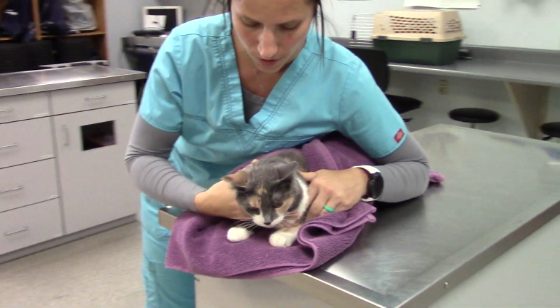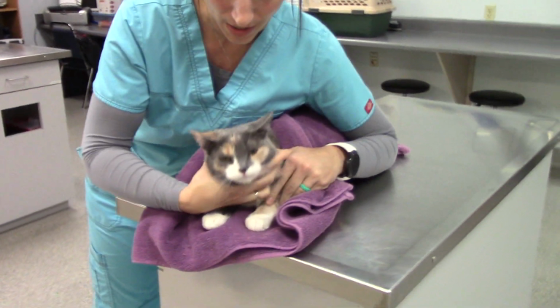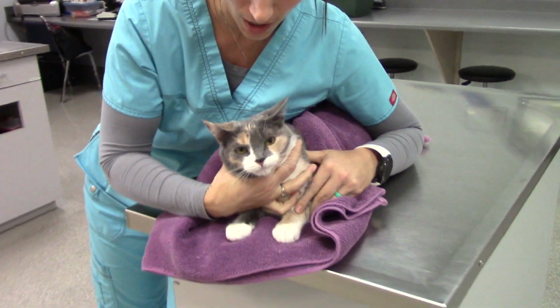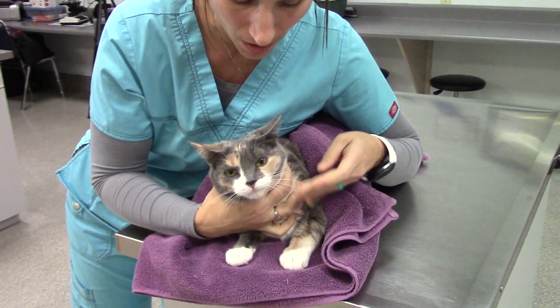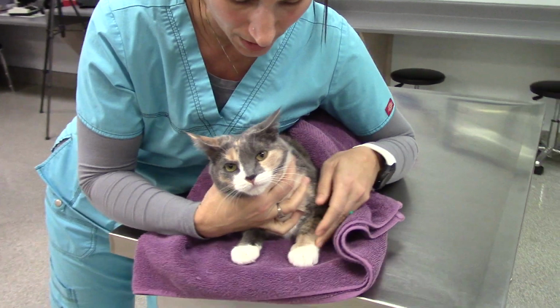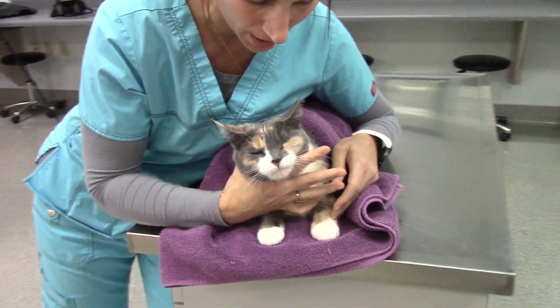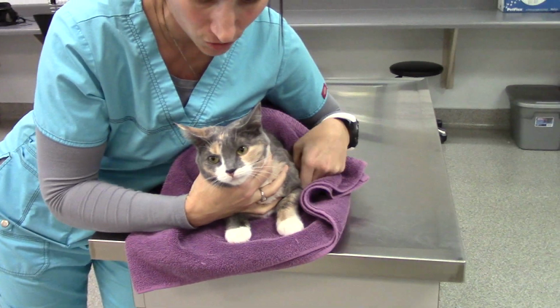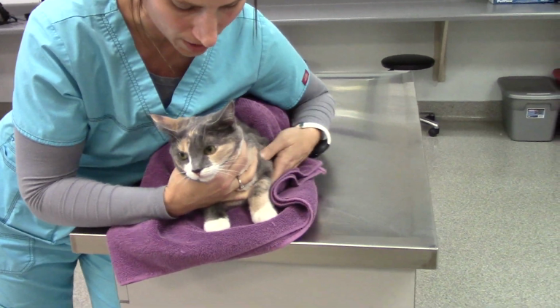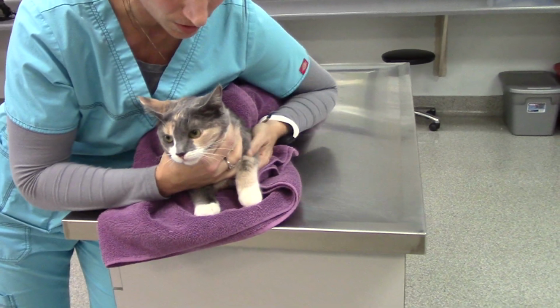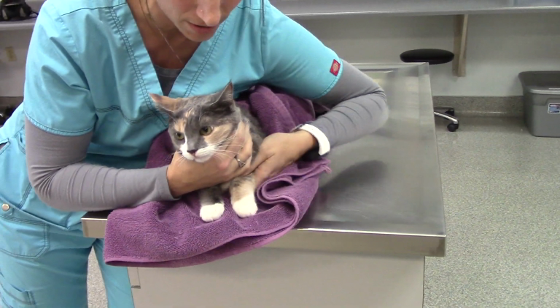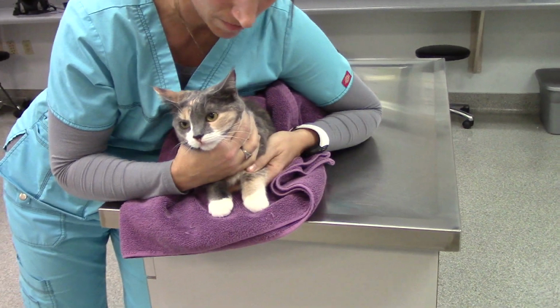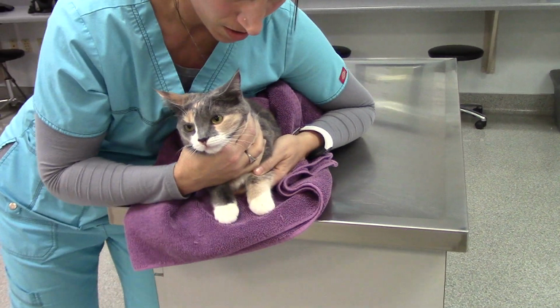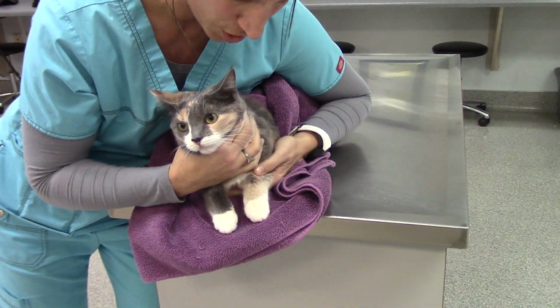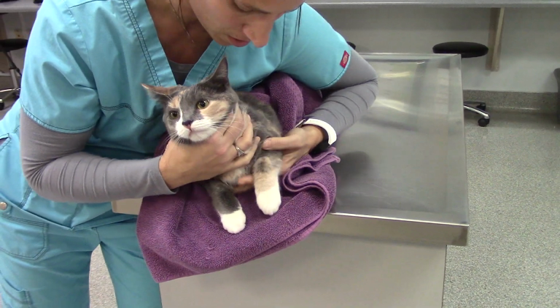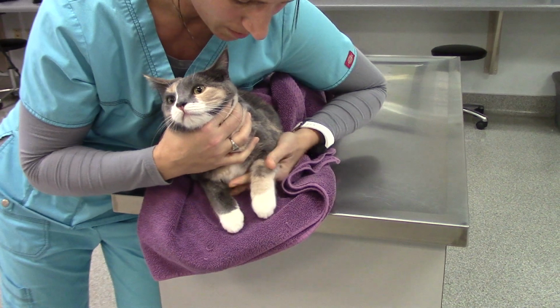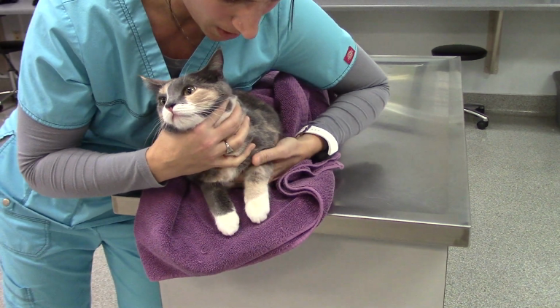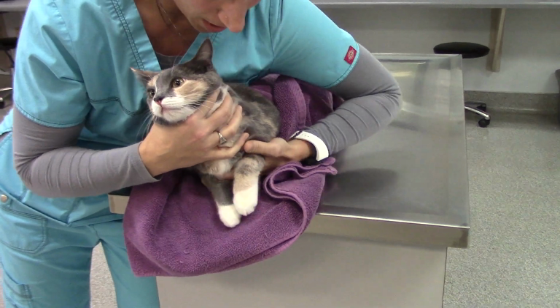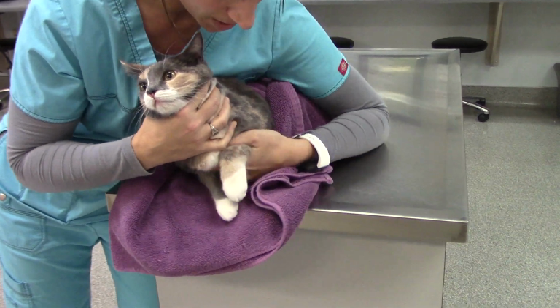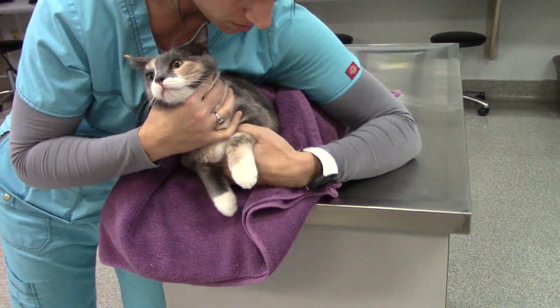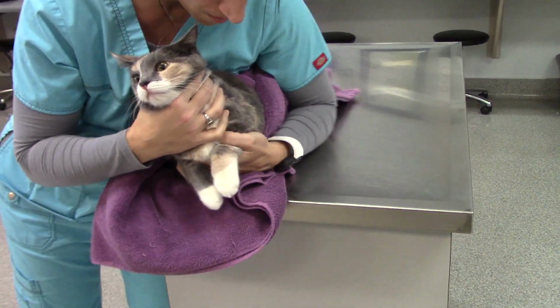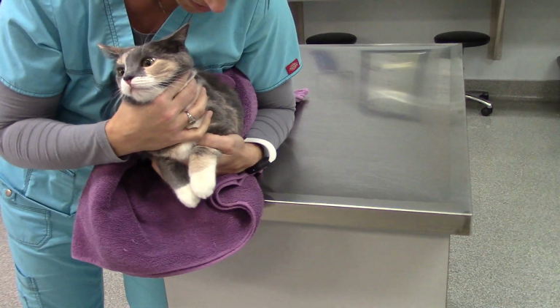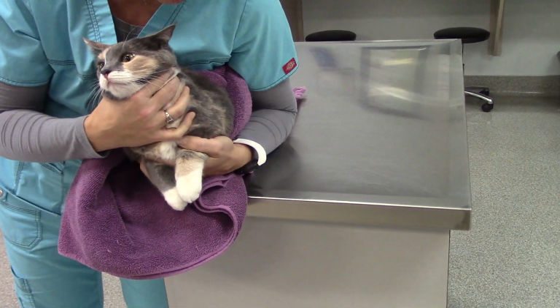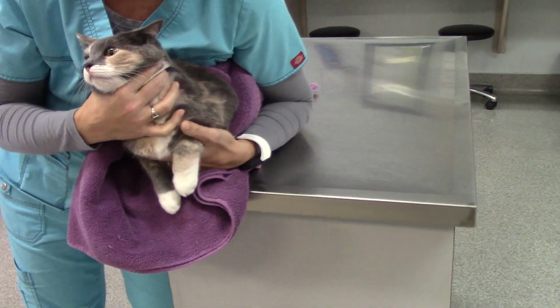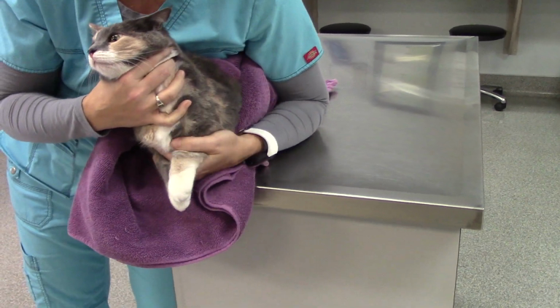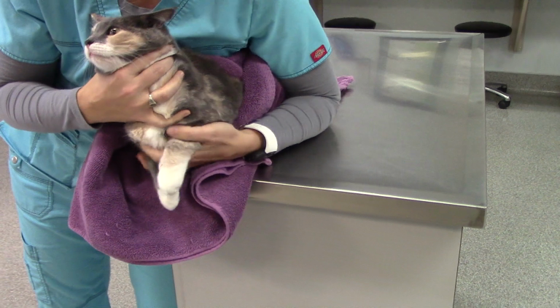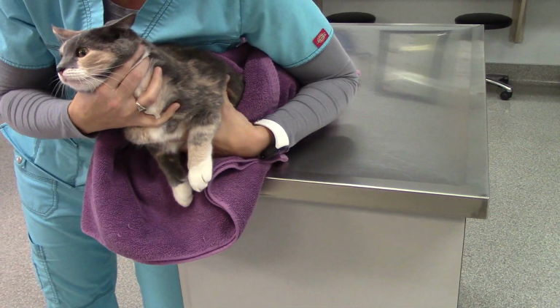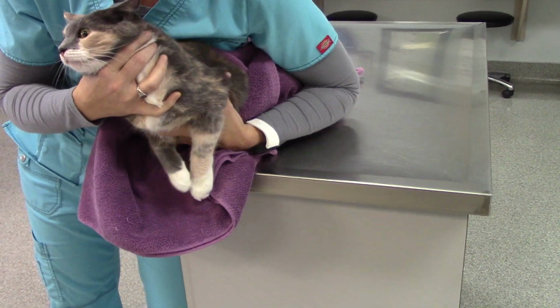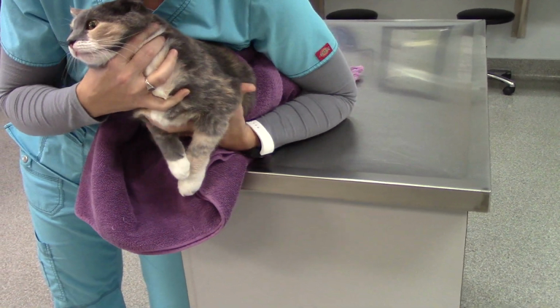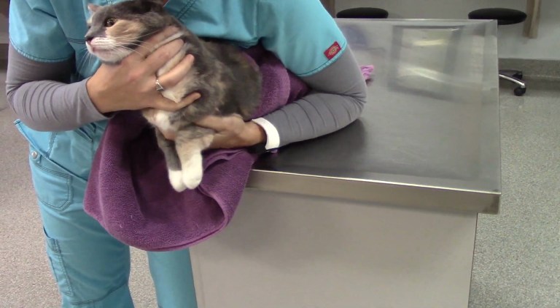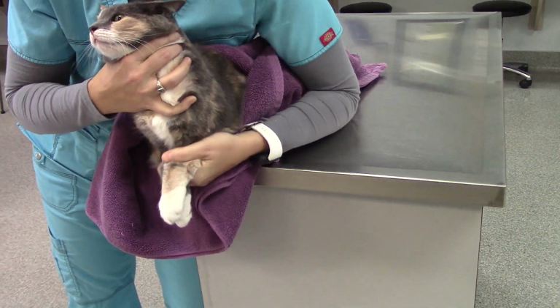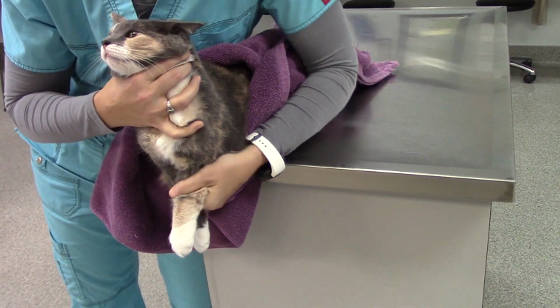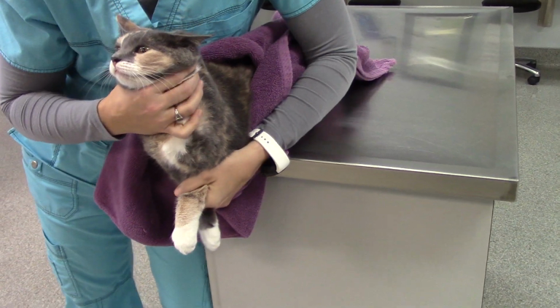Before I do anything grabbing her paws, I want to make sure that I have some control of her head so that if she tries to bite me she can't. Then I'm going to take my other hand, my outside arm, tuck her in, and grab her front legs with my hands and pull them down.